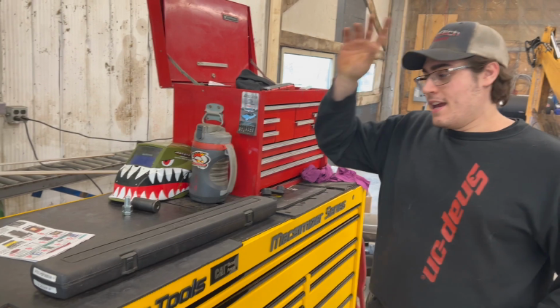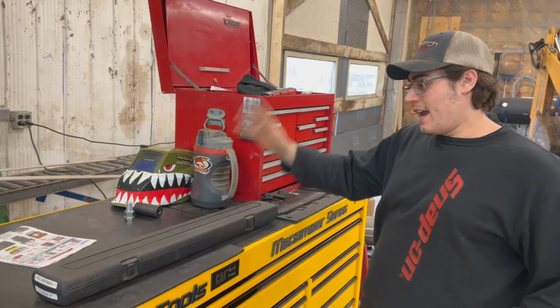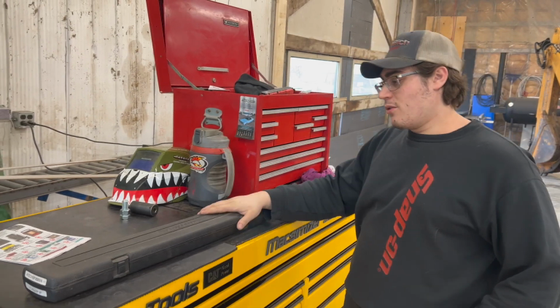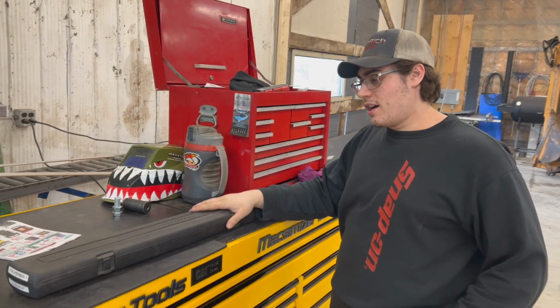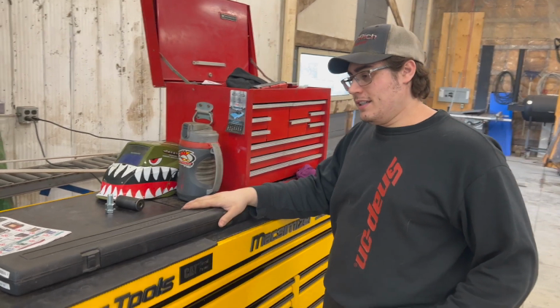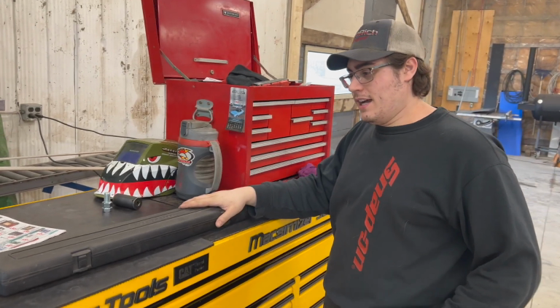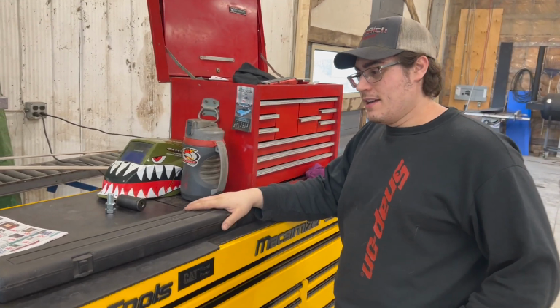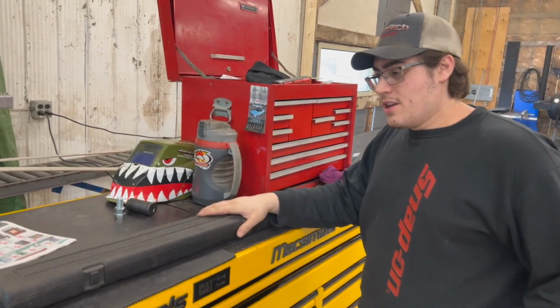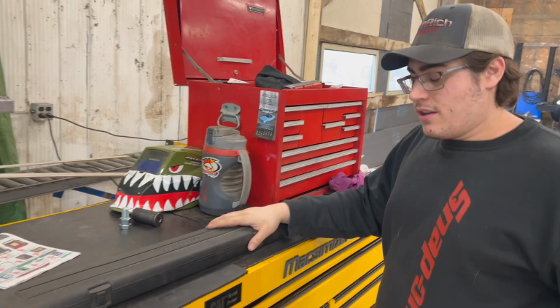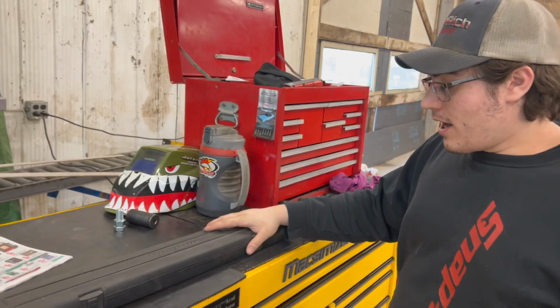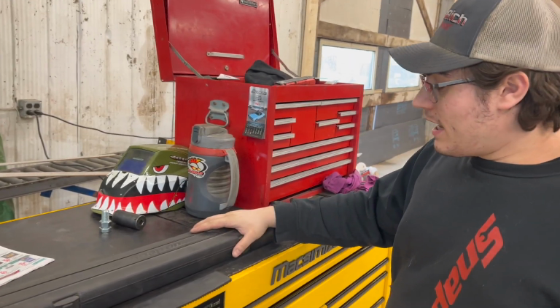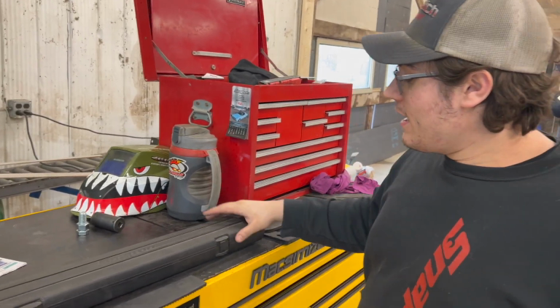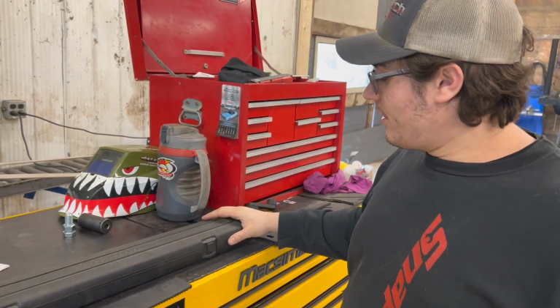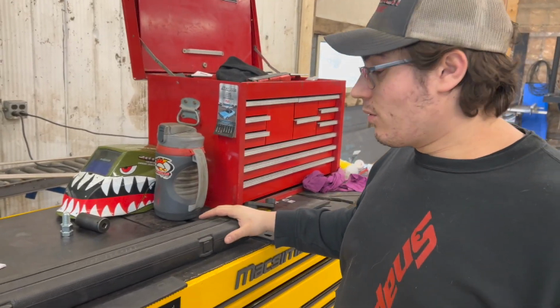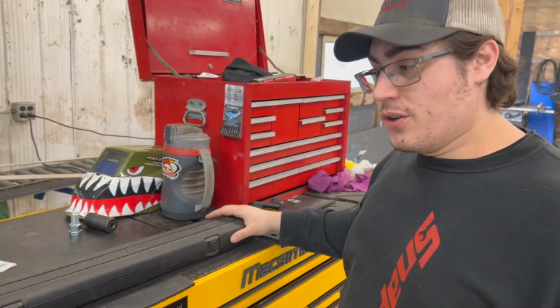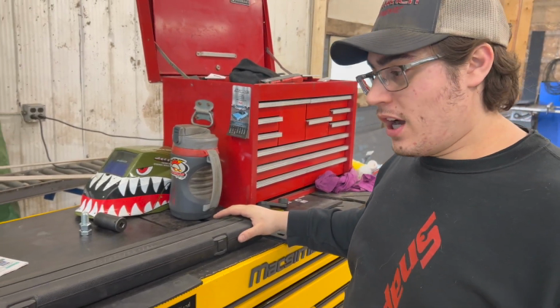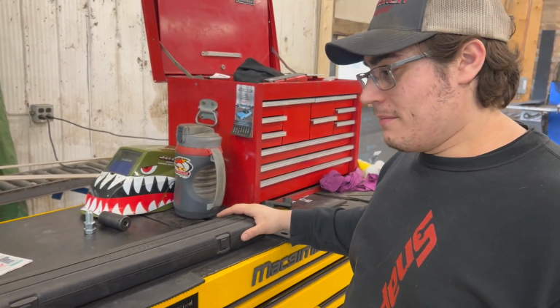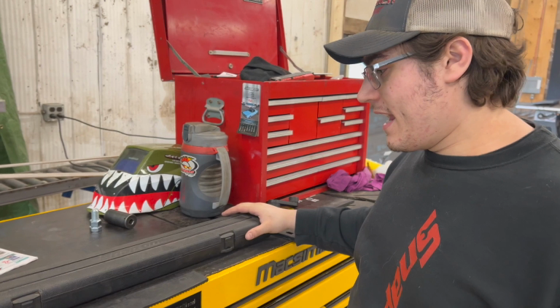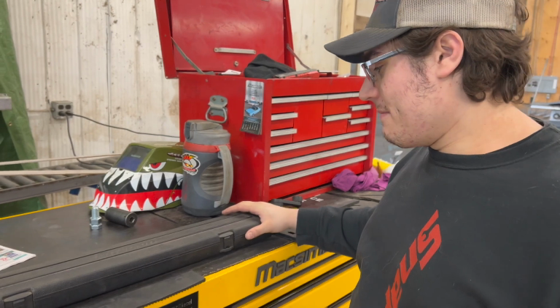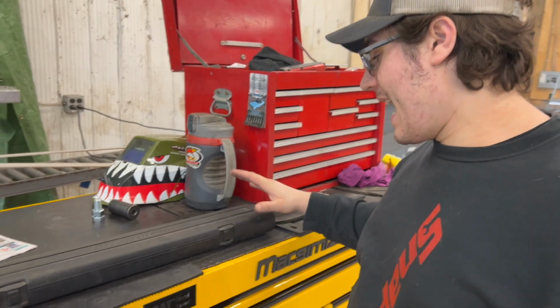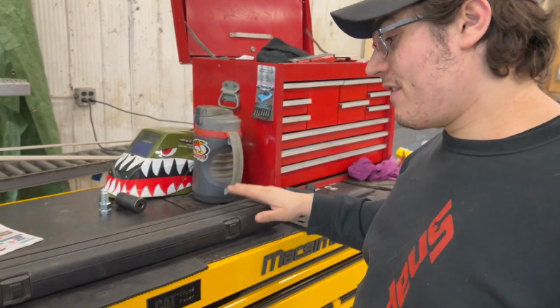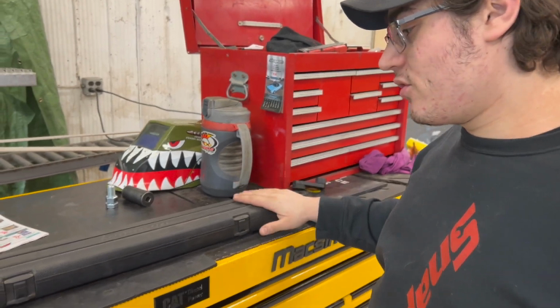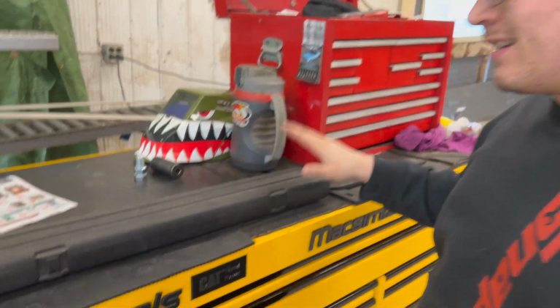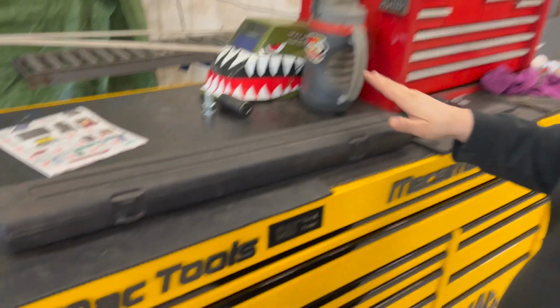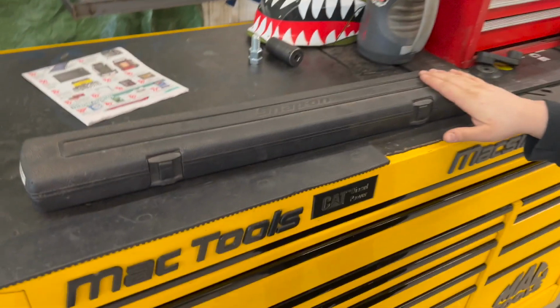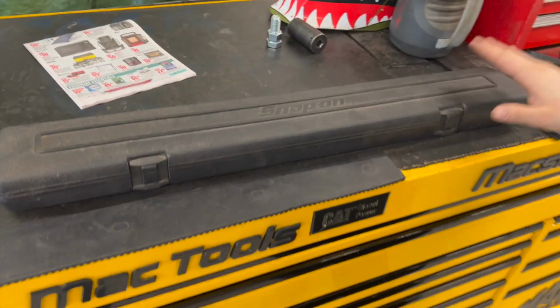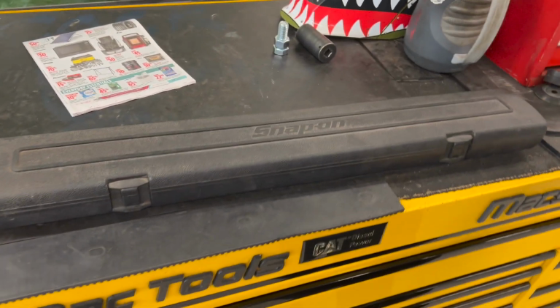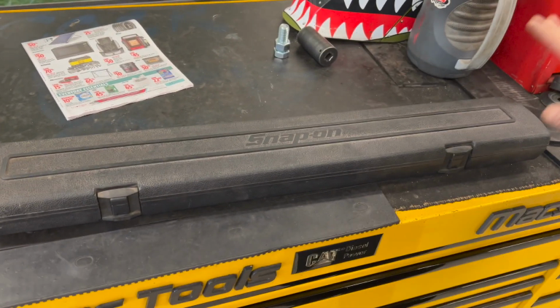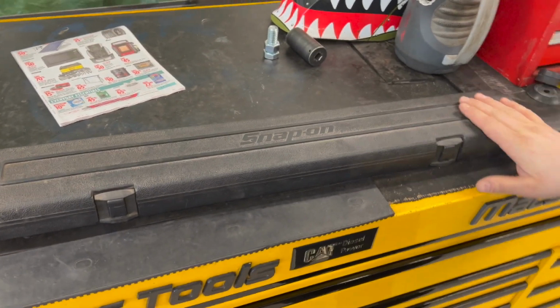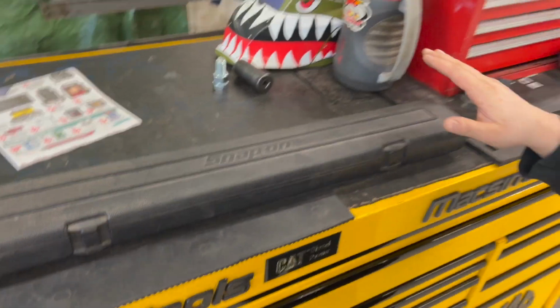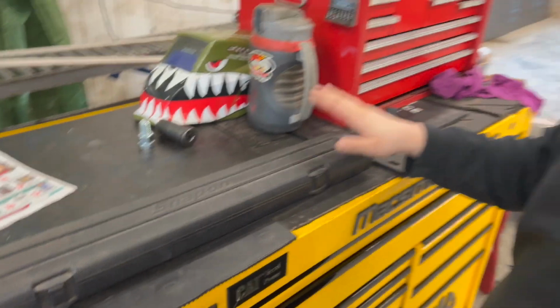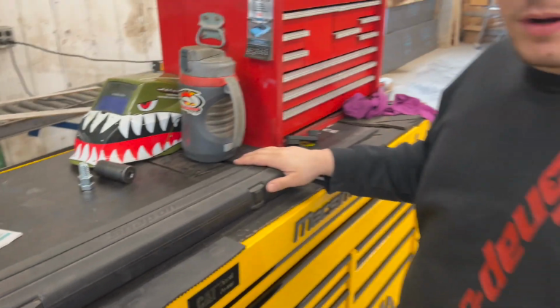Hey guys, what's going on? Here we are today. I'm going to do a review on my half-inch Snap-on electric torque wrench.